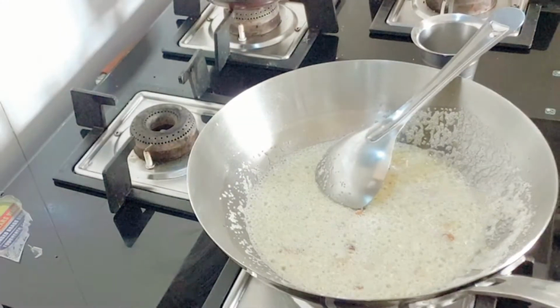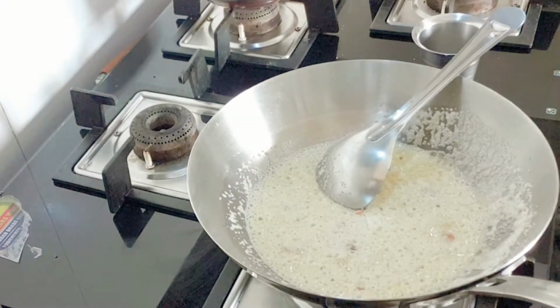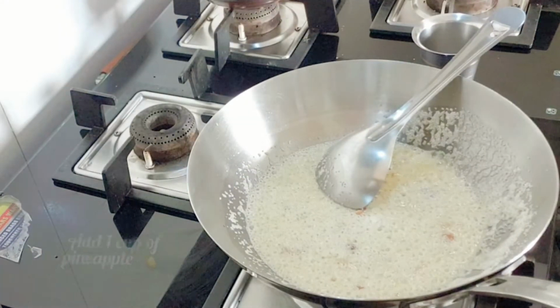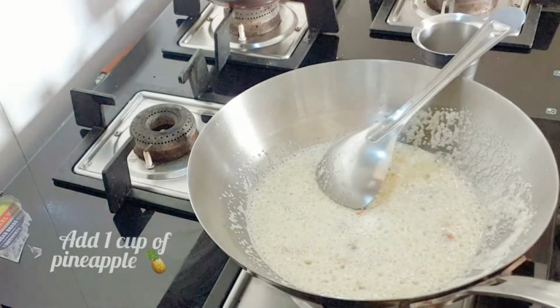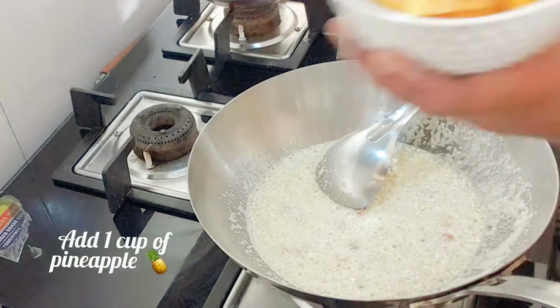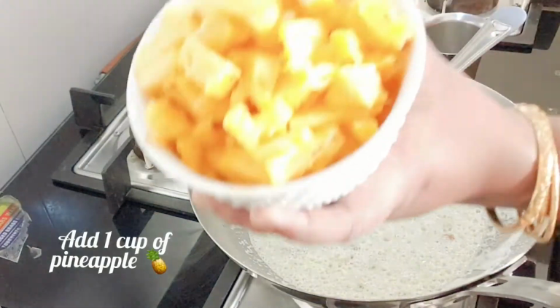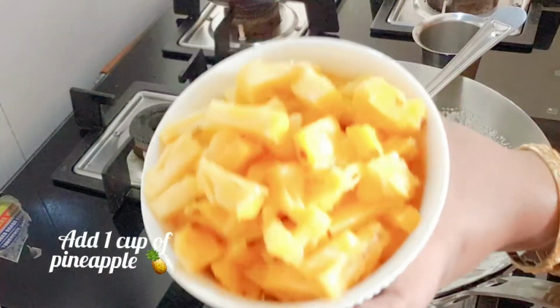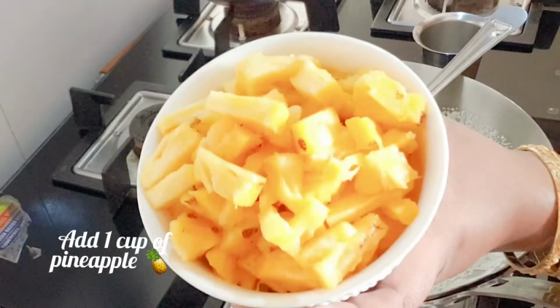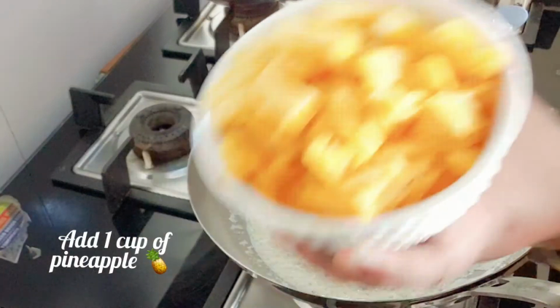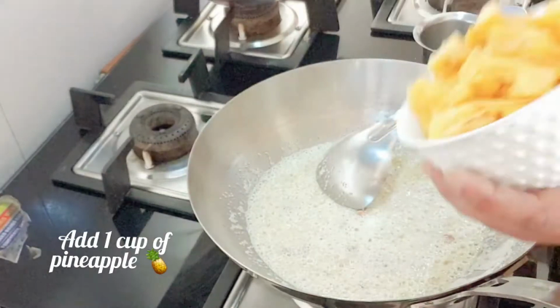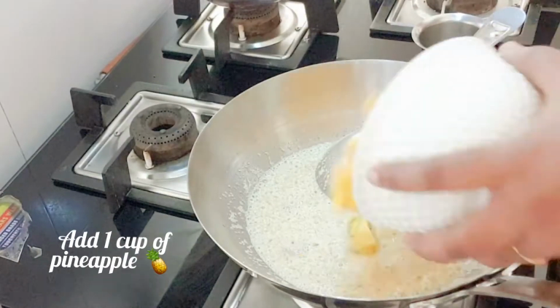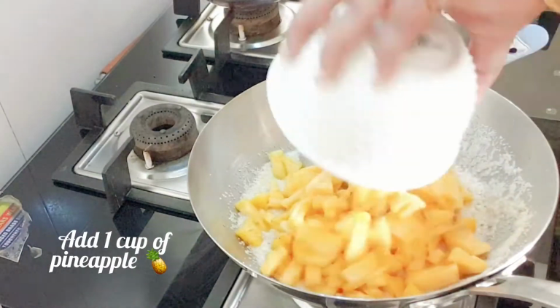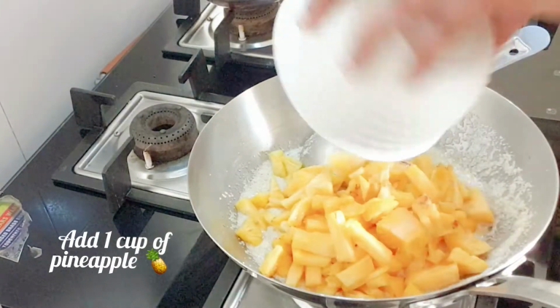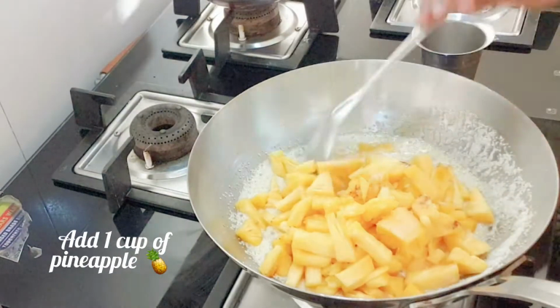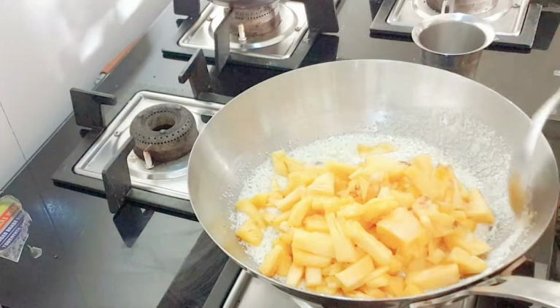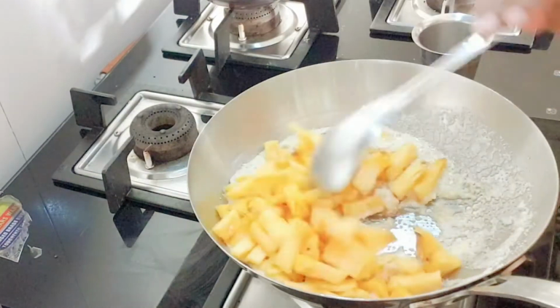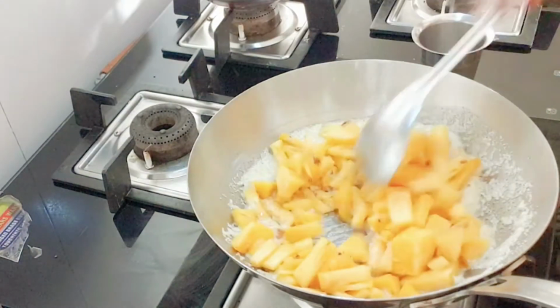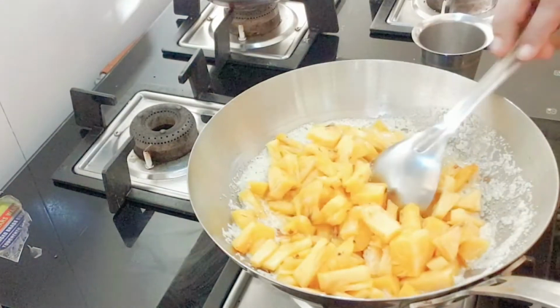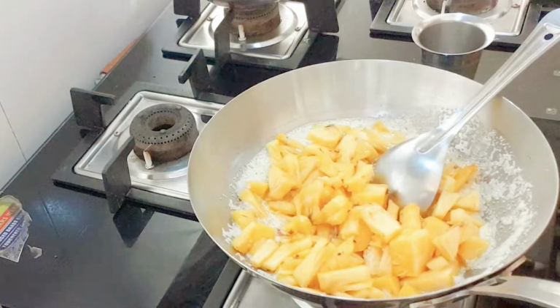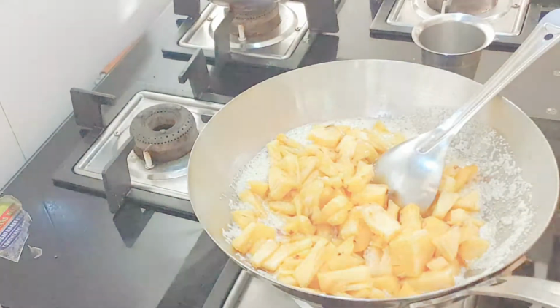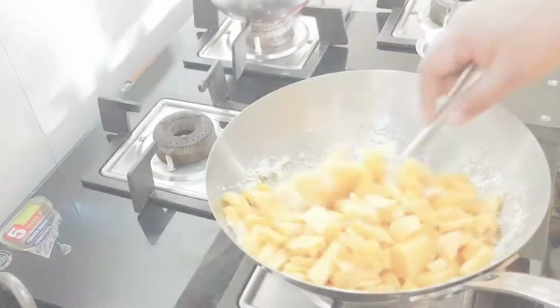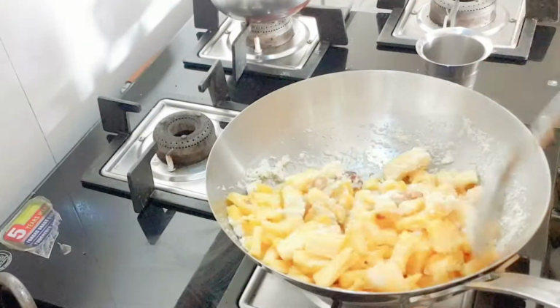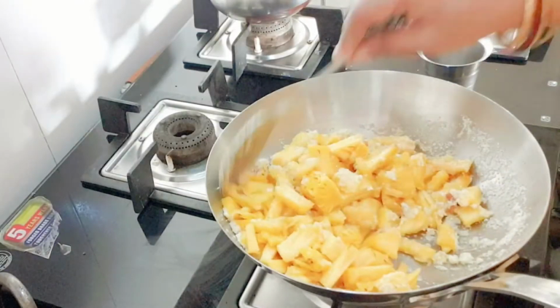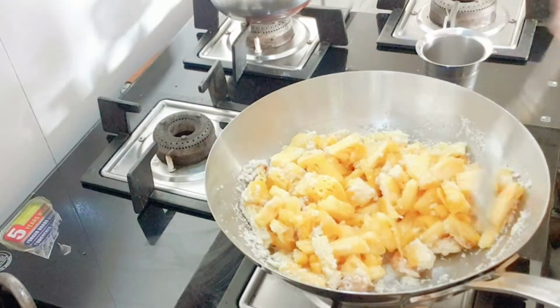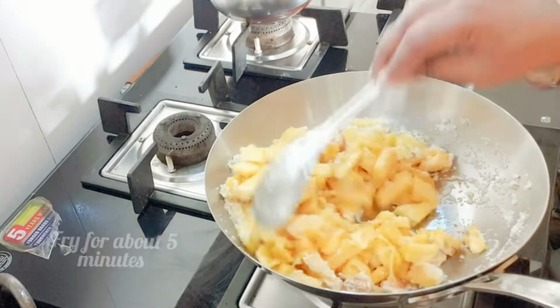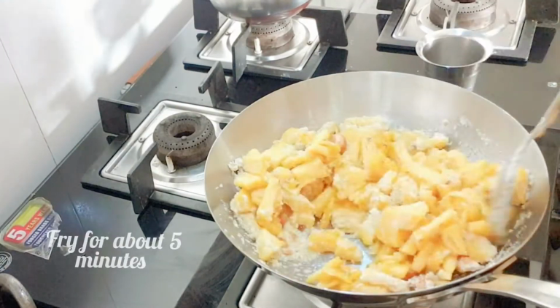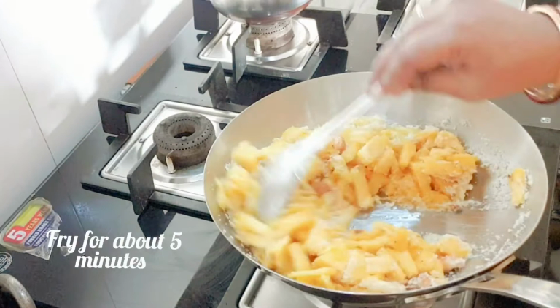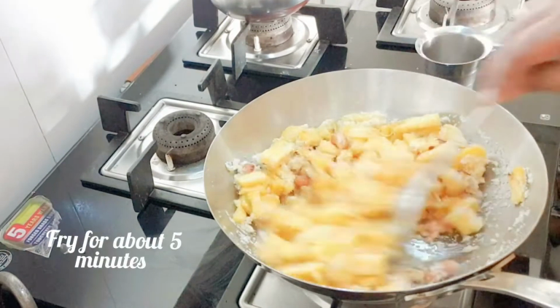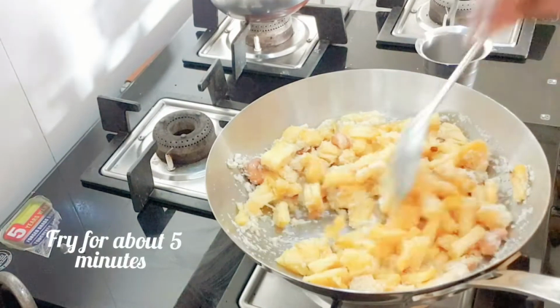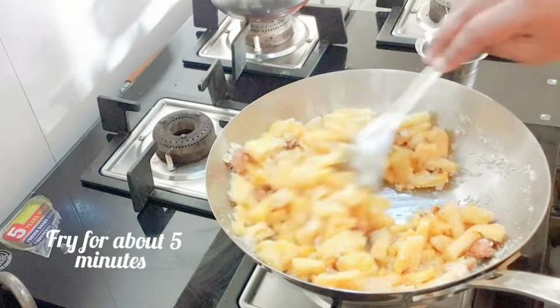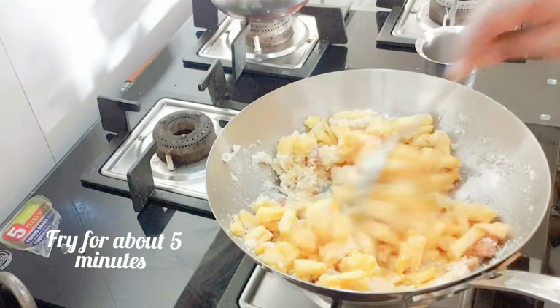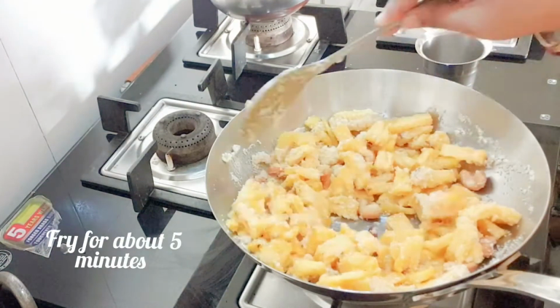Once the rava is well done, add one big cup of chopped pineapple pieces. Fry them for about five minutes.